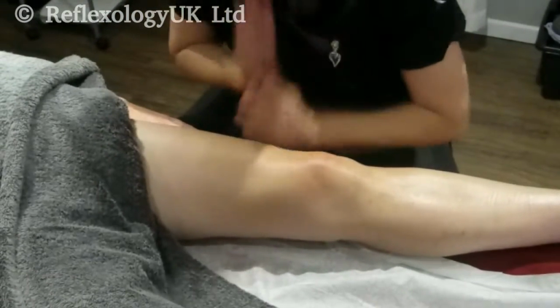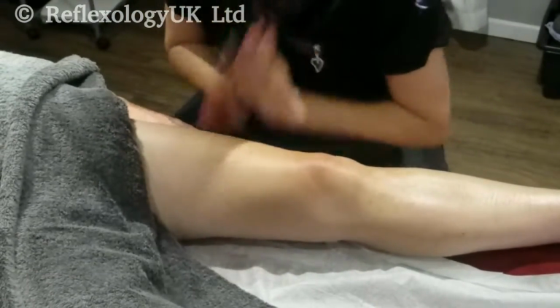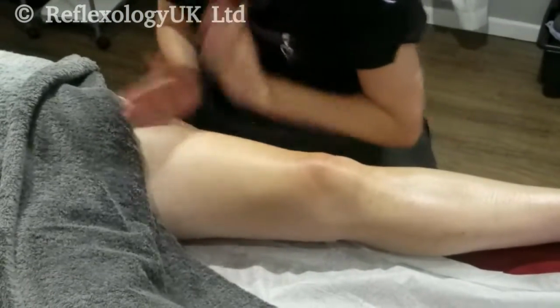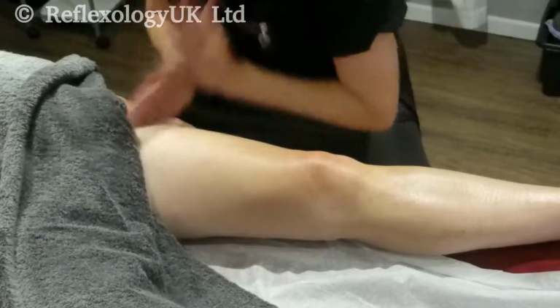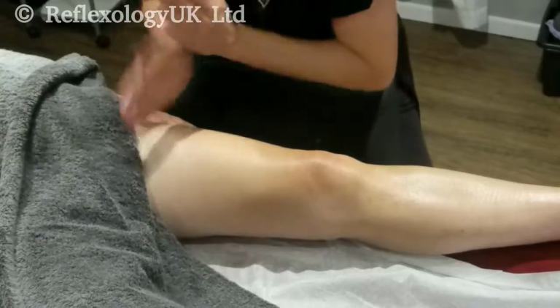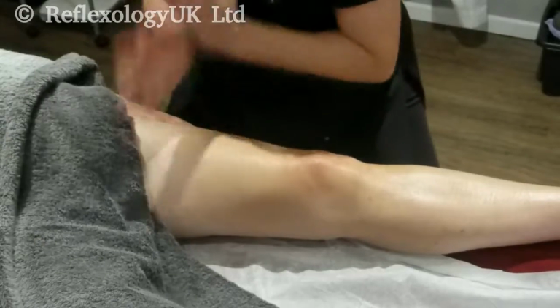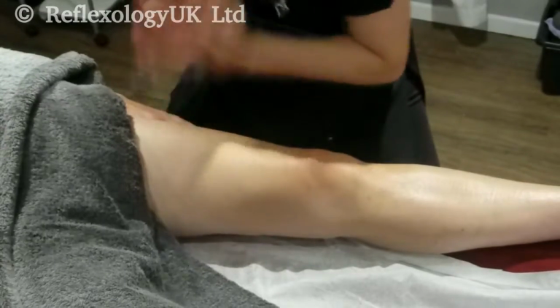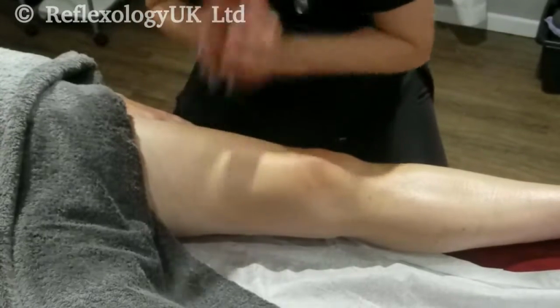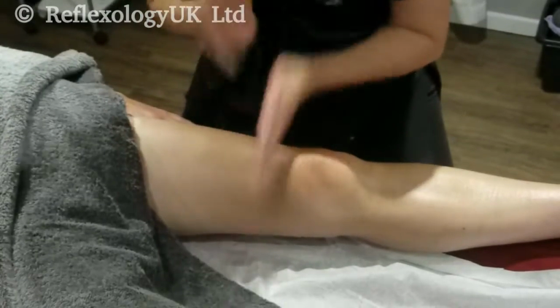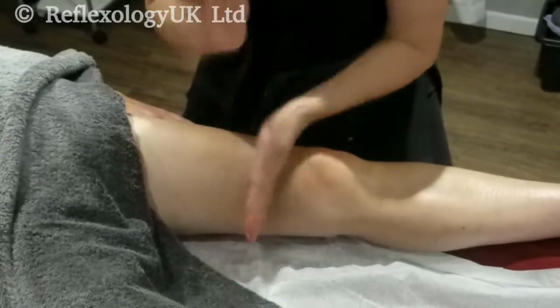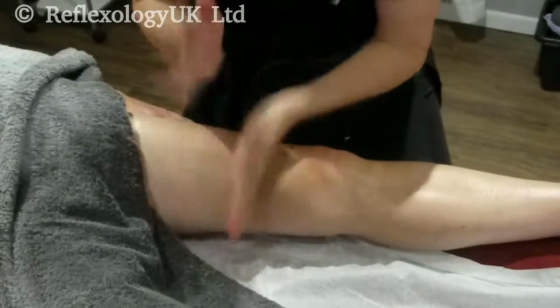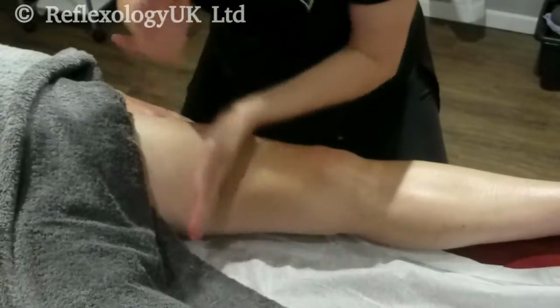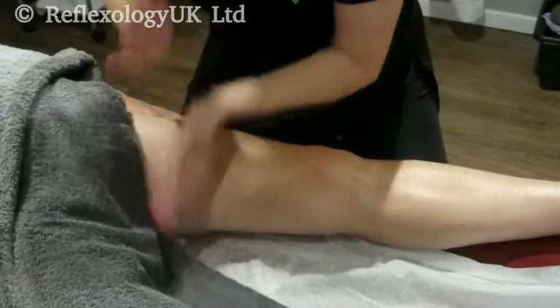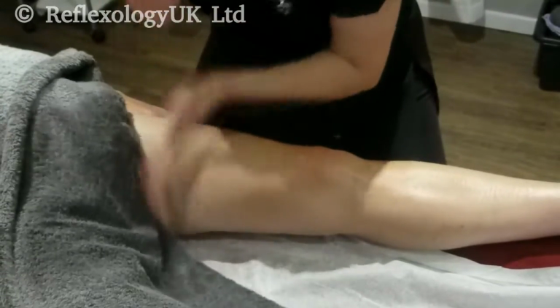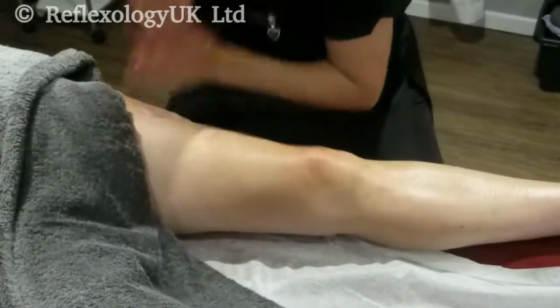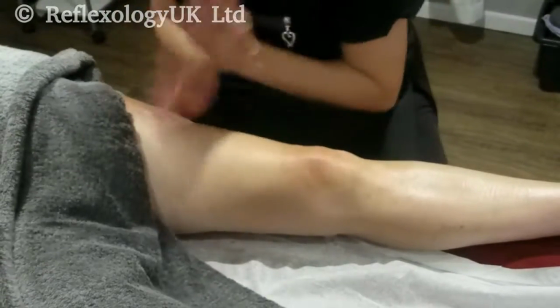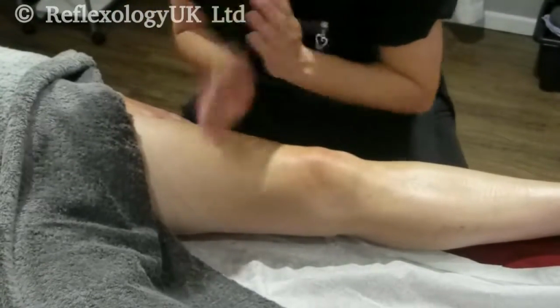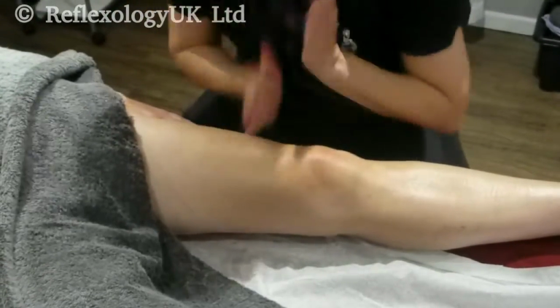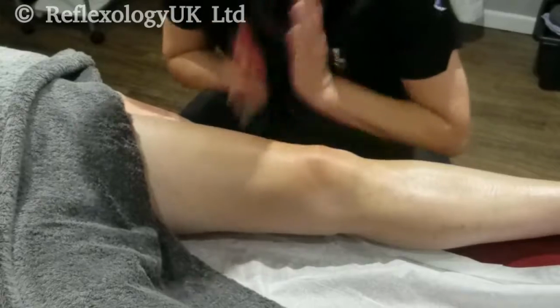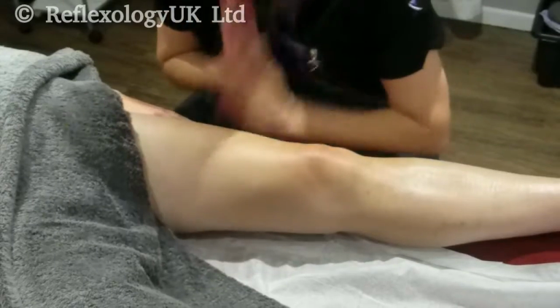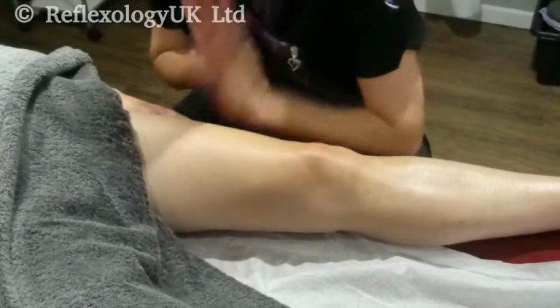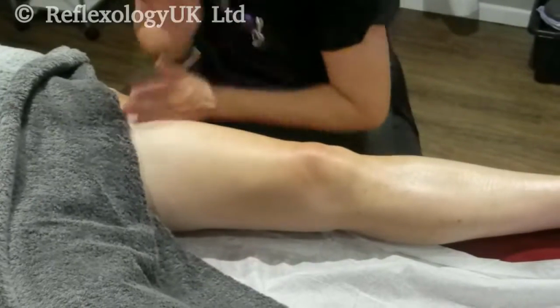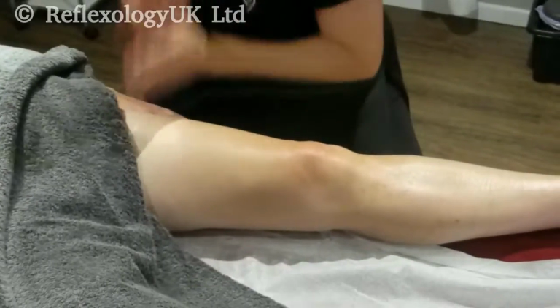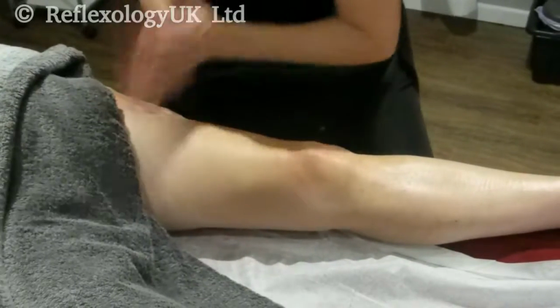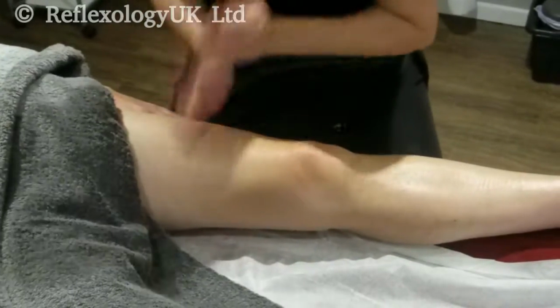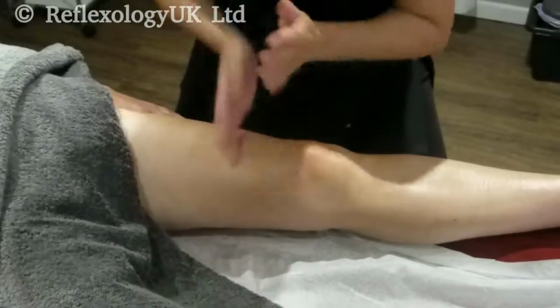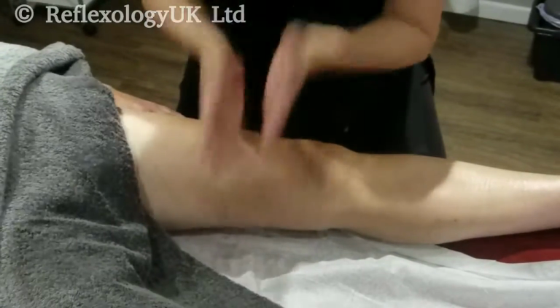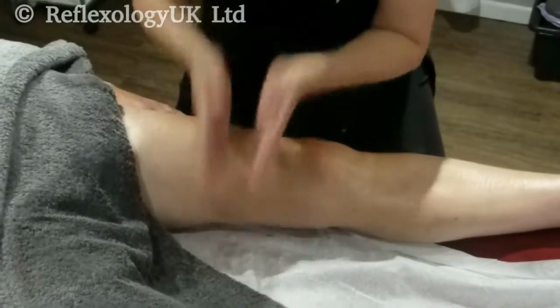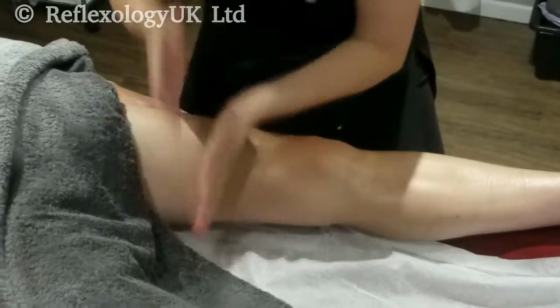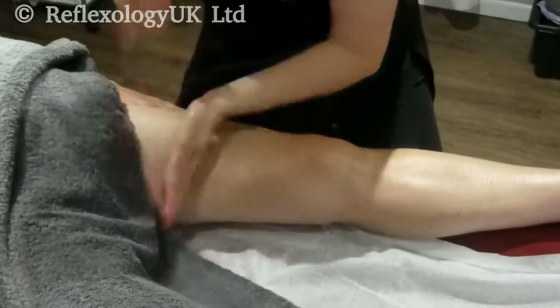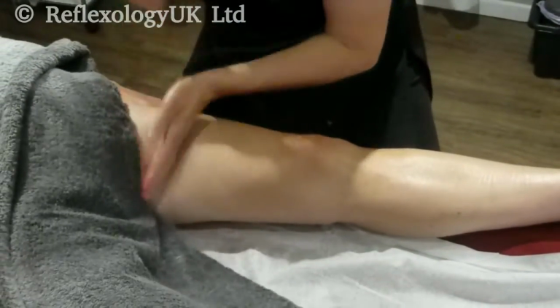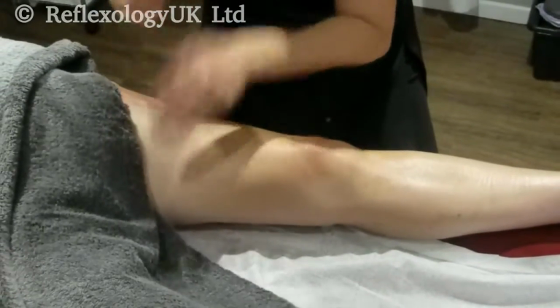Go carefully over the adductors, which are on the inside of the legs. Then we do cupping. Cupping should sound like a horse trotting along. Again, we do this three times.